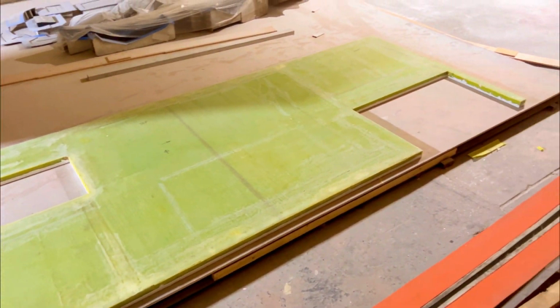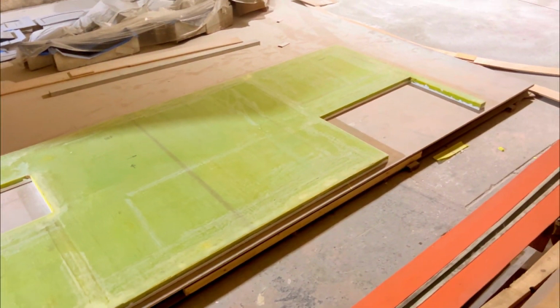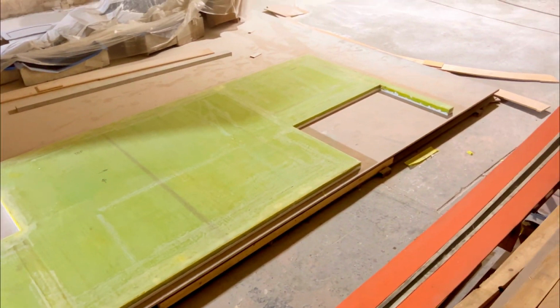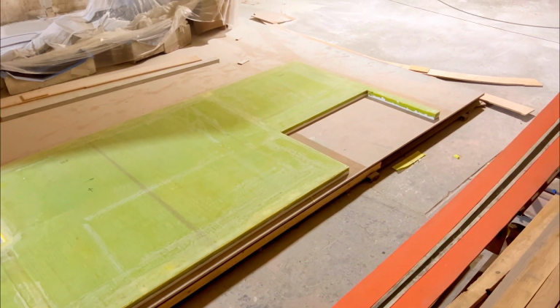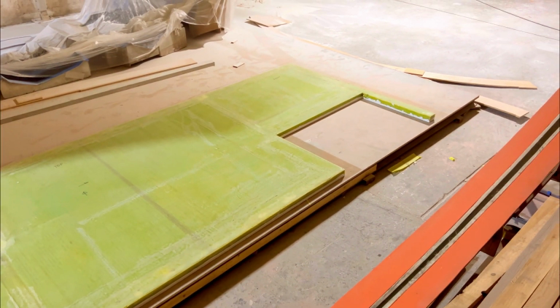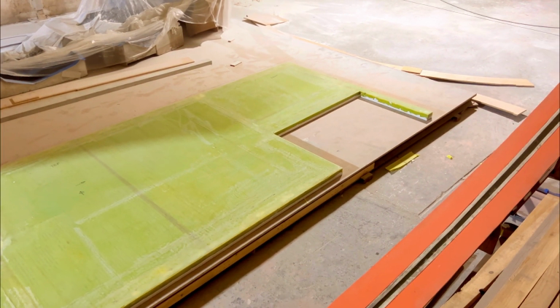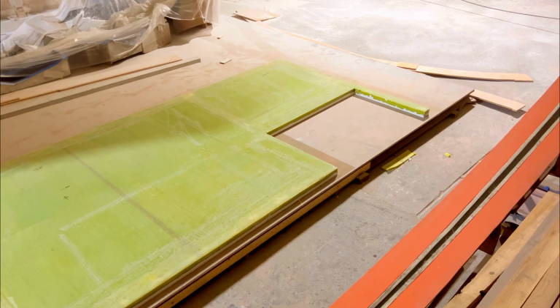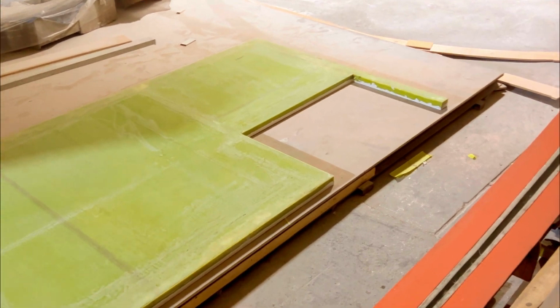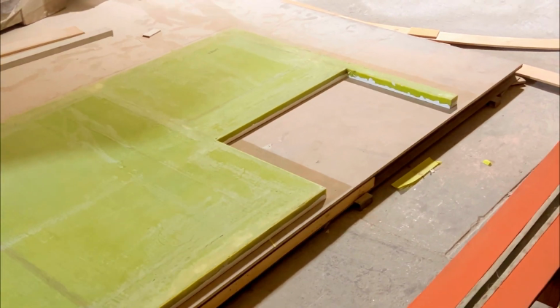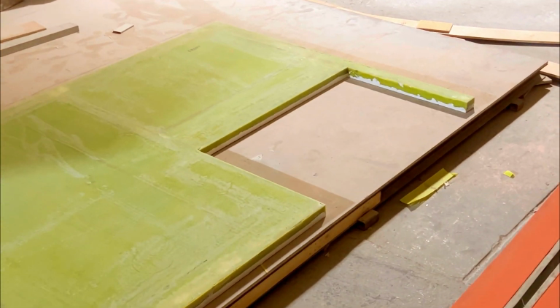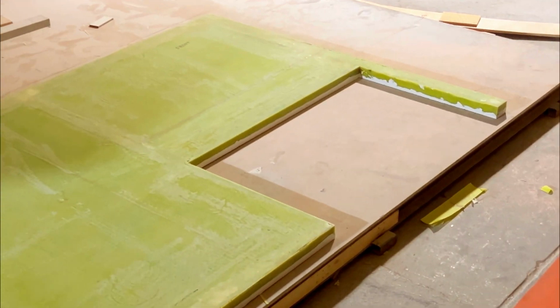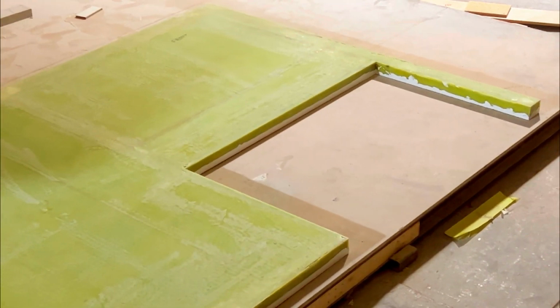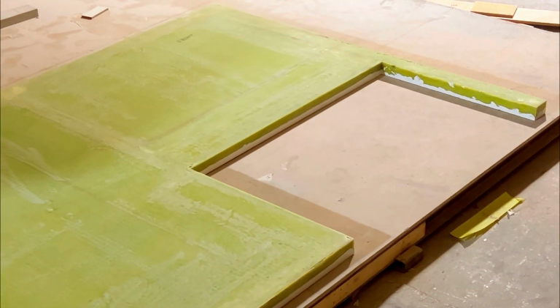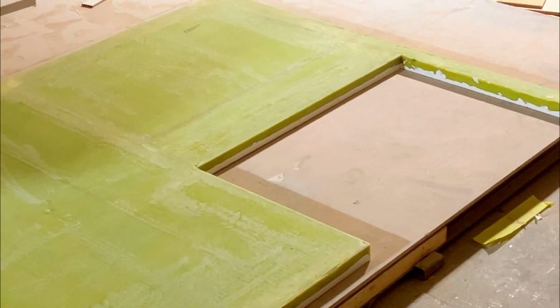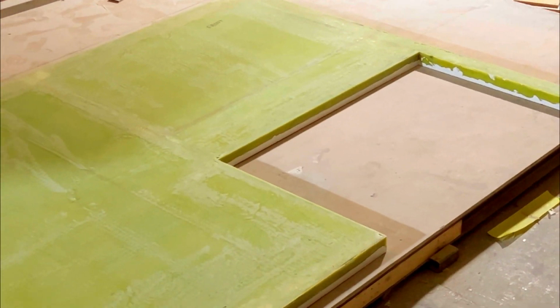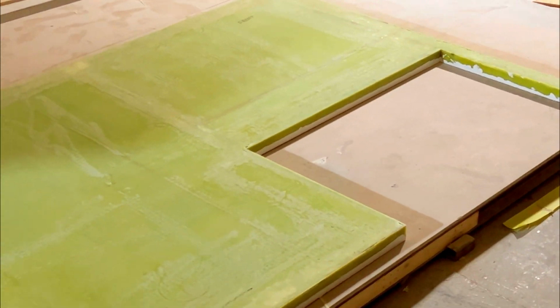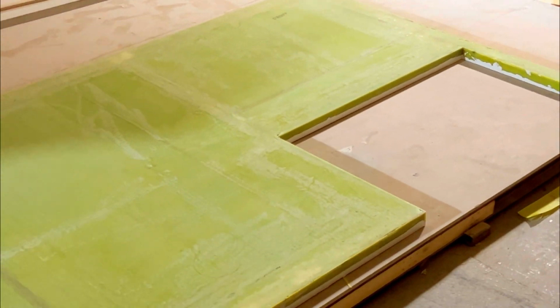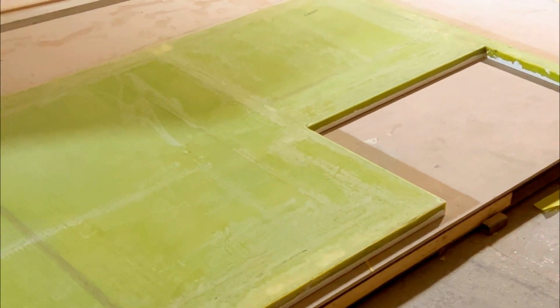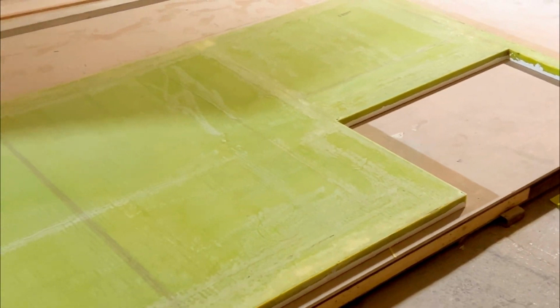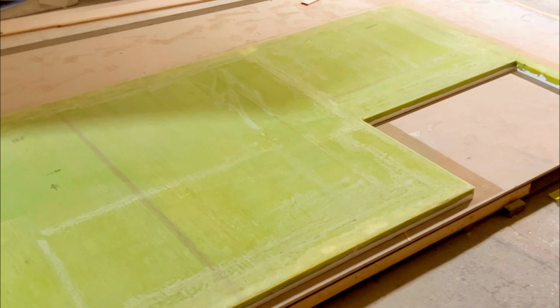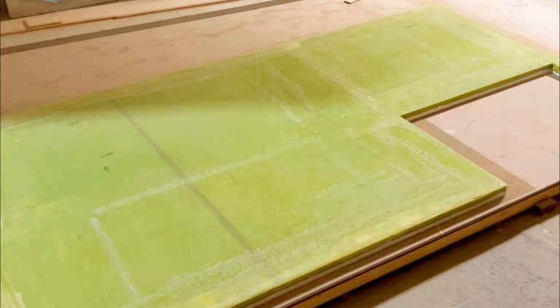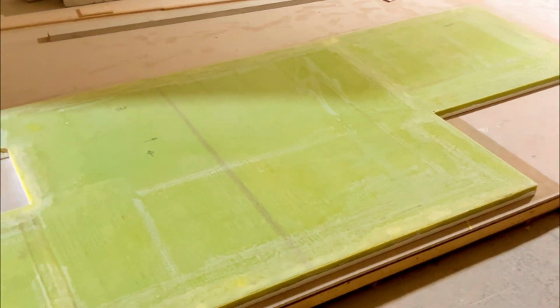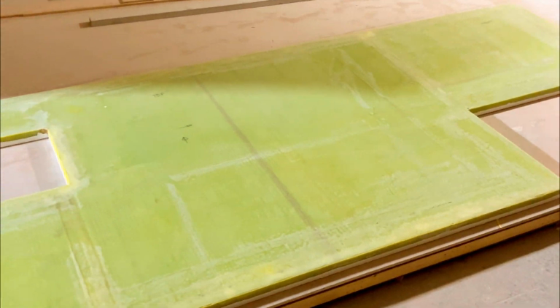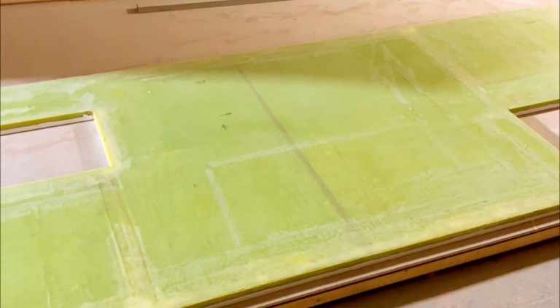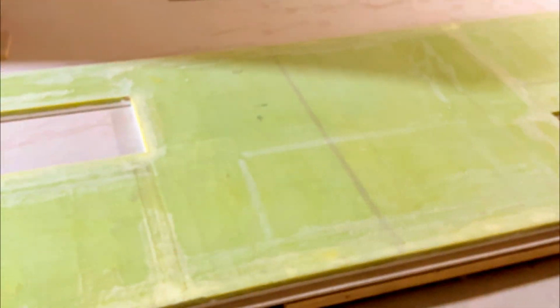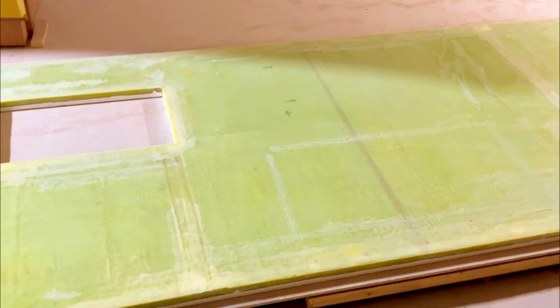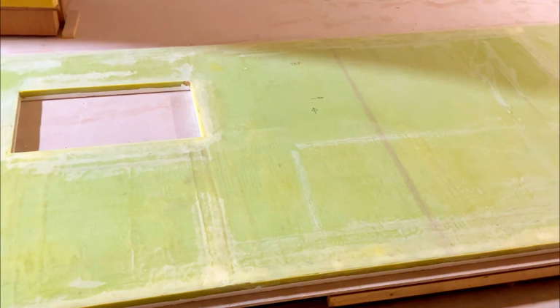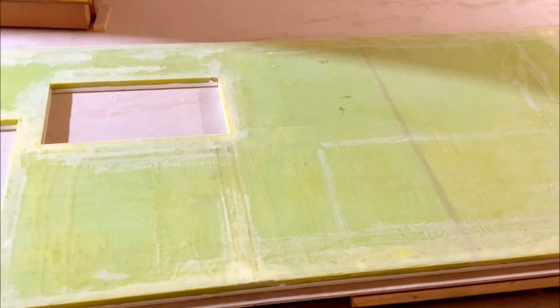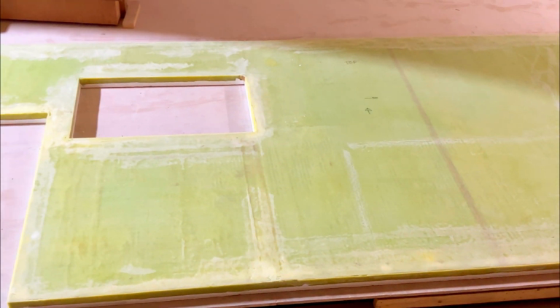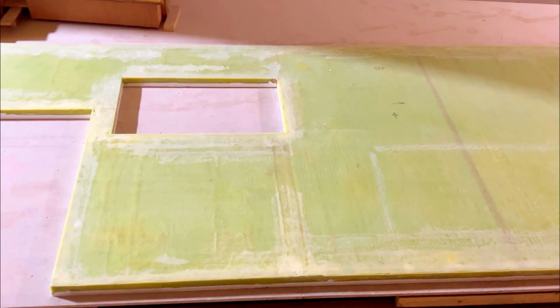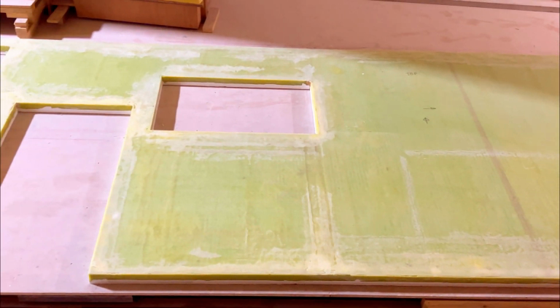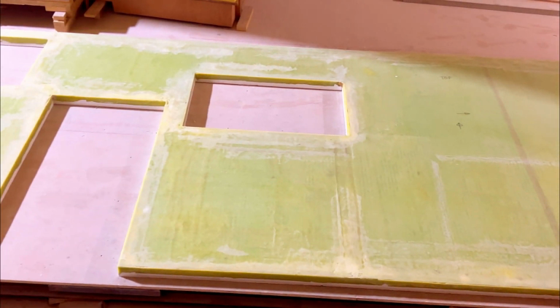Overall, I'm pretty much satisfied and happy with the final result of this particular panel. Thank you for making it so far, thank you for watching, and stay tuned, subscribe, and see you soon. Bye-bye.